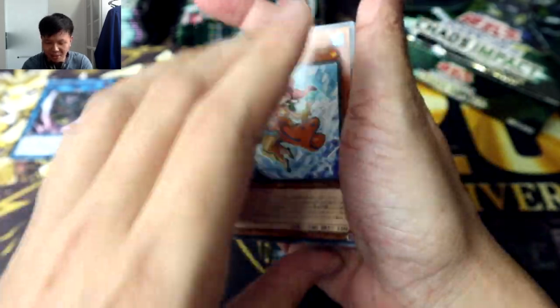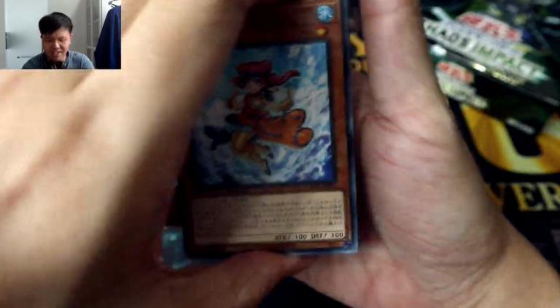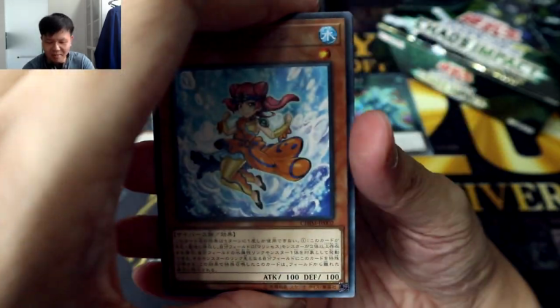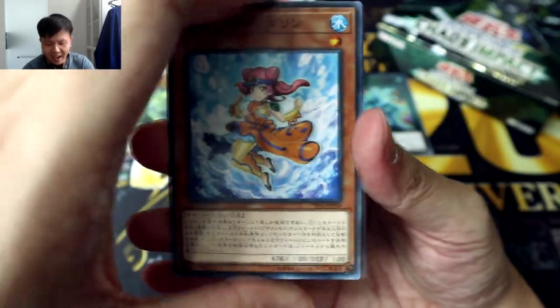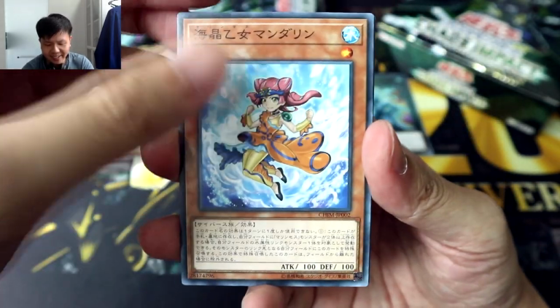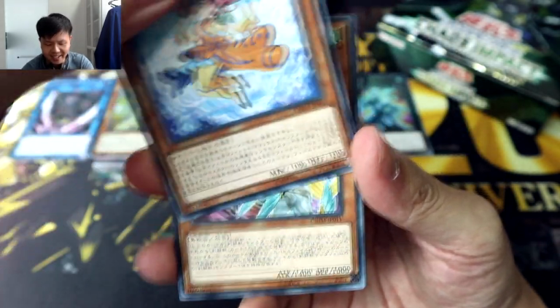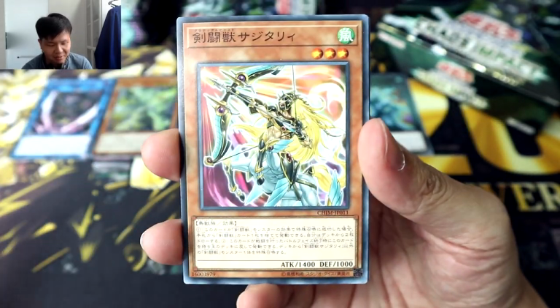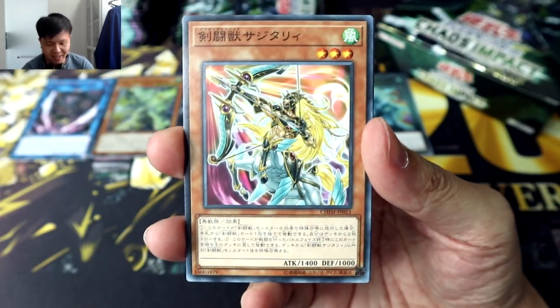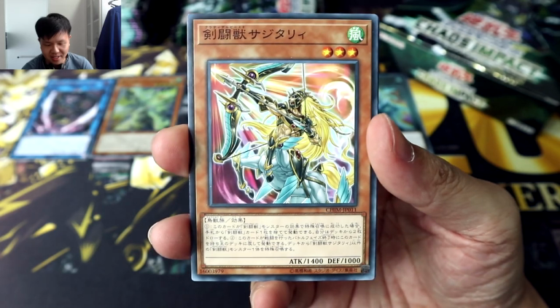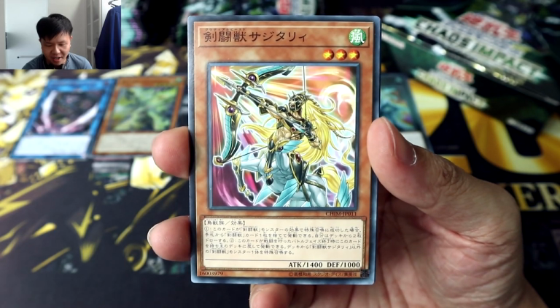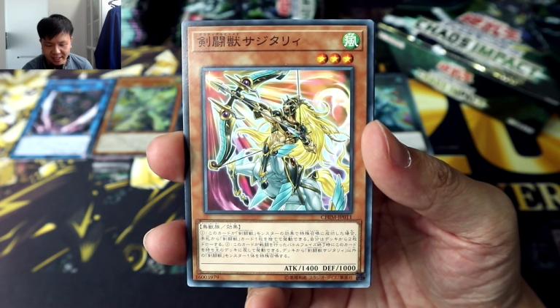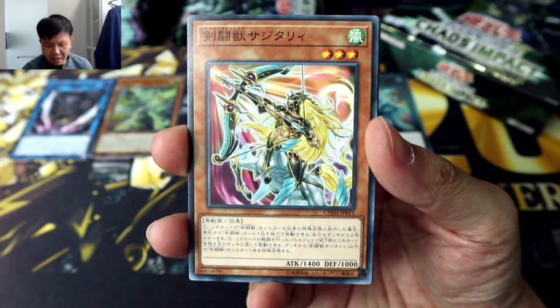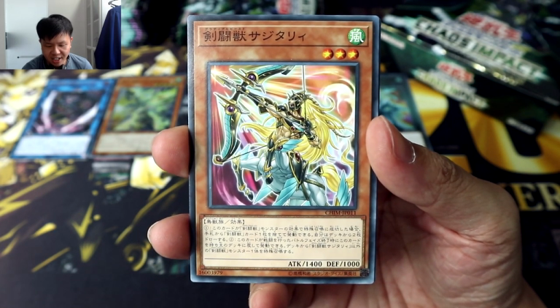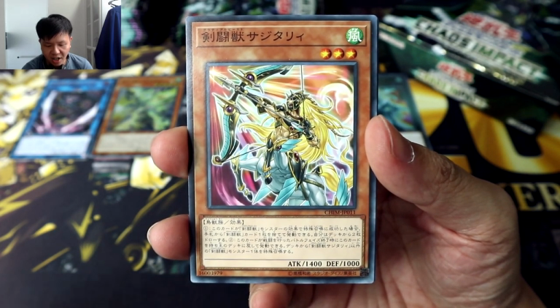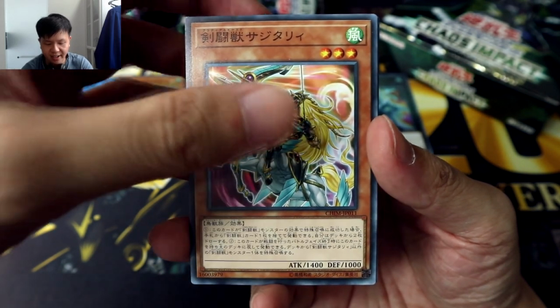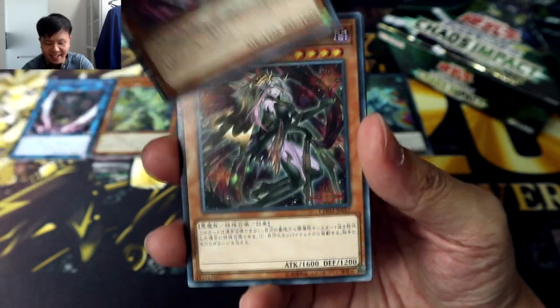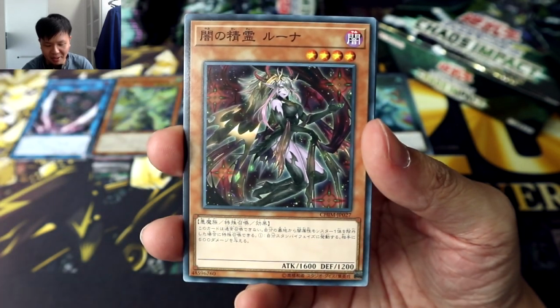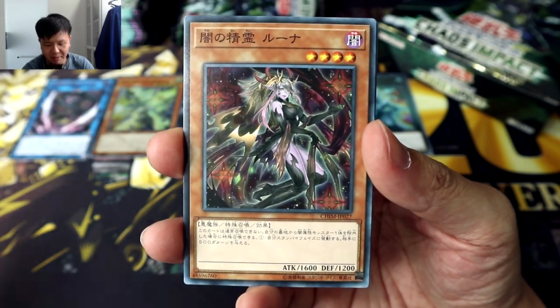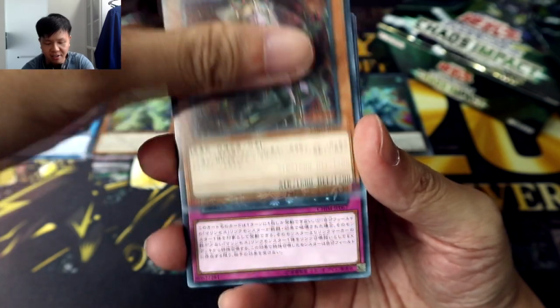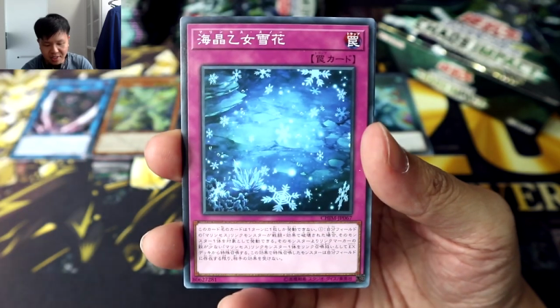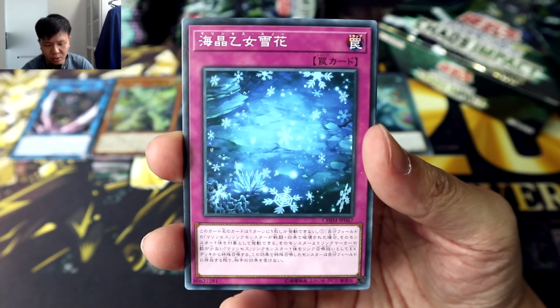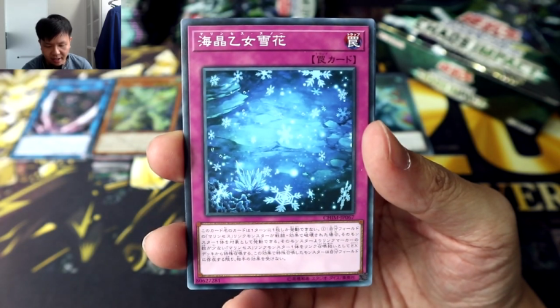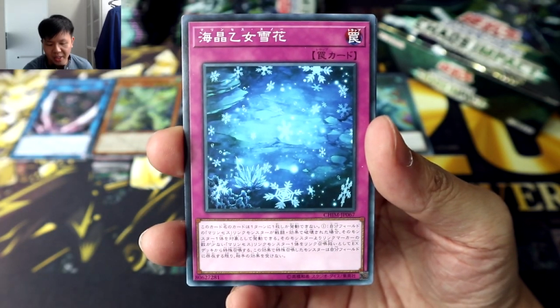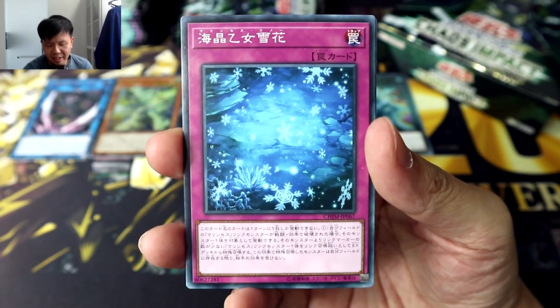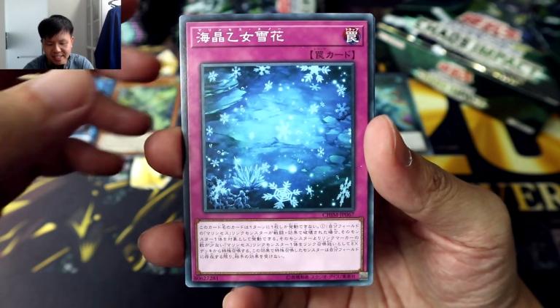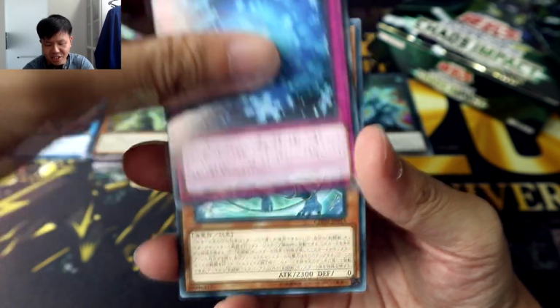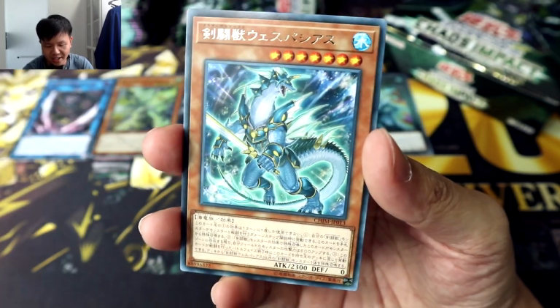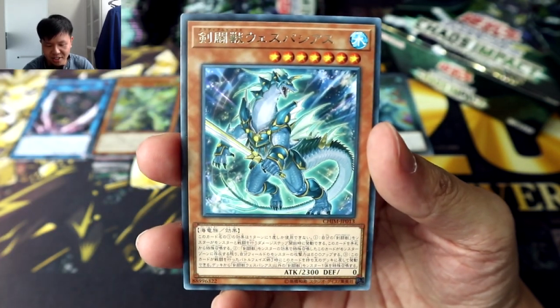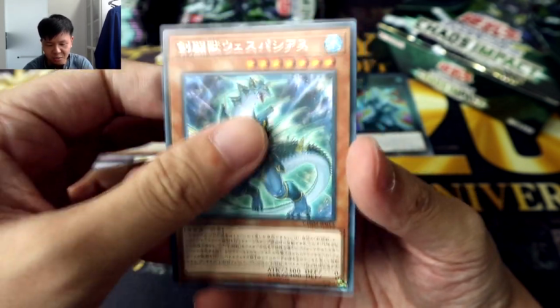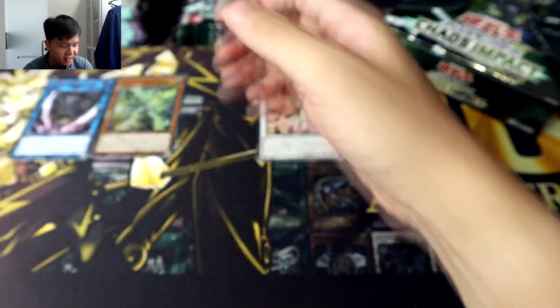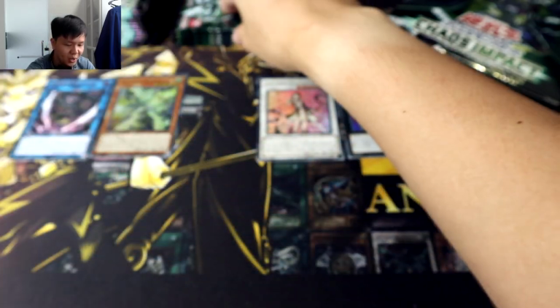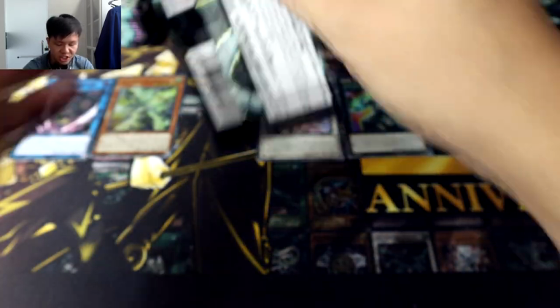Let me know if there's another one, but I'm thinking isn't that the first time we've got something as cool as that? Here we have Gladiator Beast Sagittari — that's the kind of name I would expect from that card. We've seen Luna, and it's literally Marine Says Snow. We've seen Vespasias.